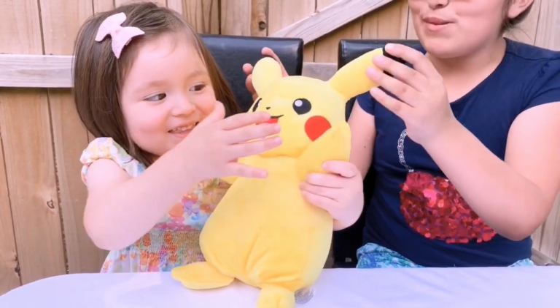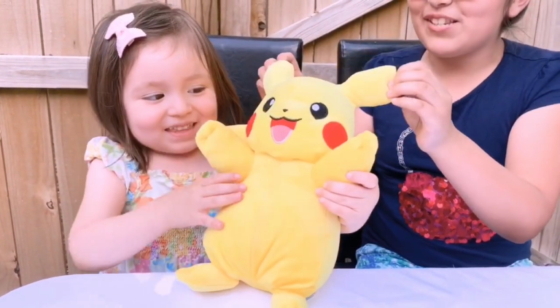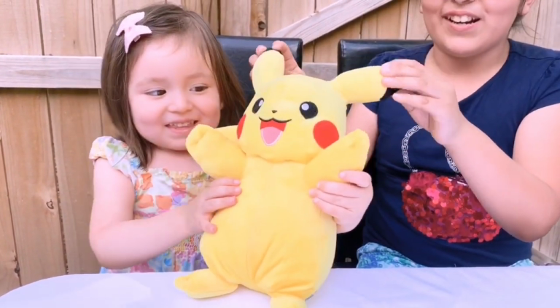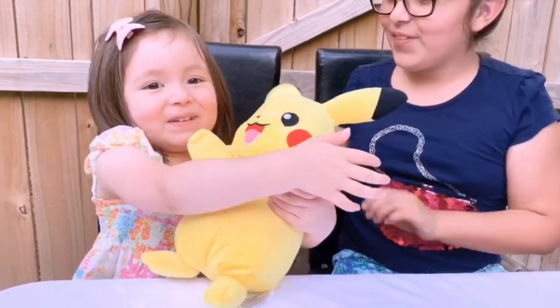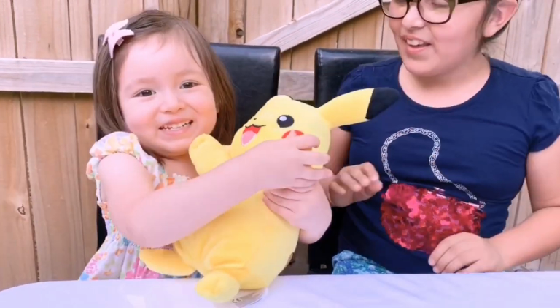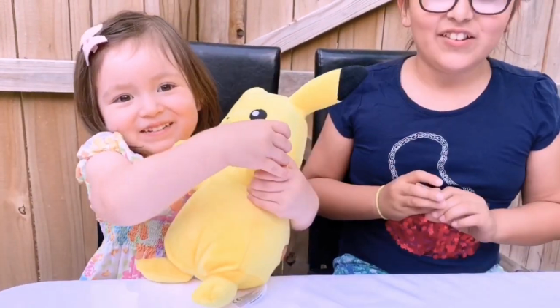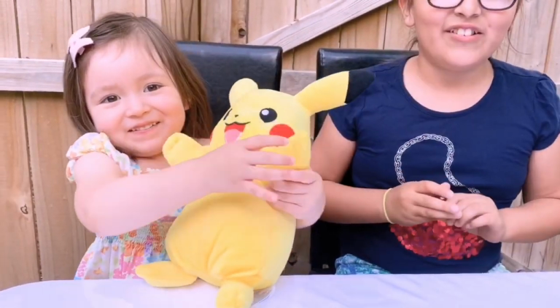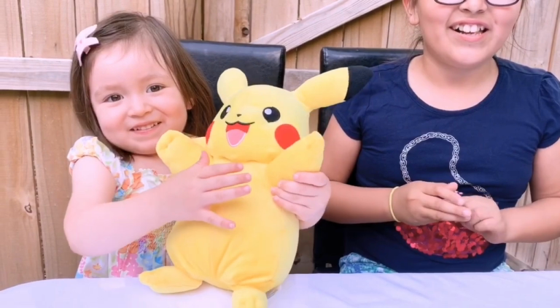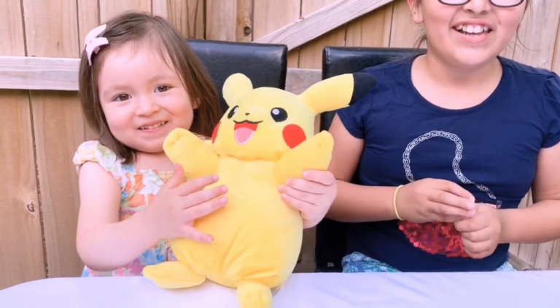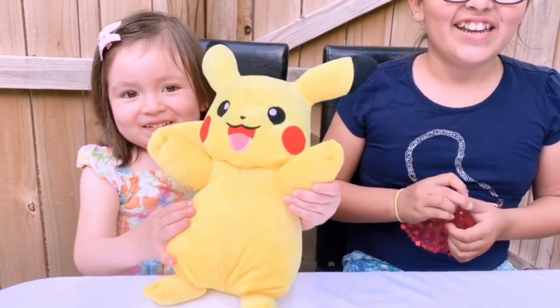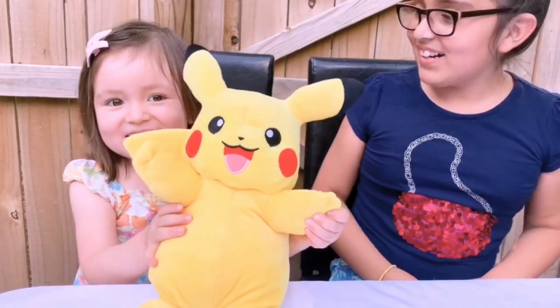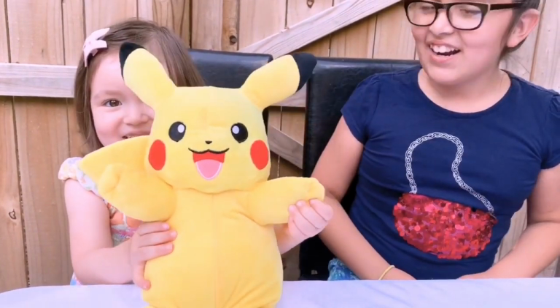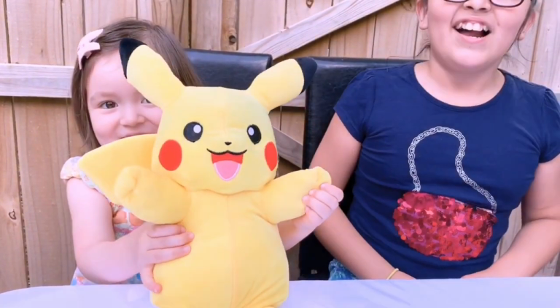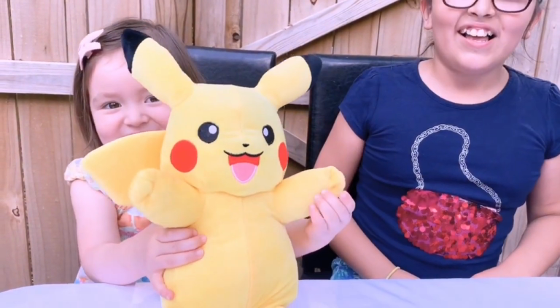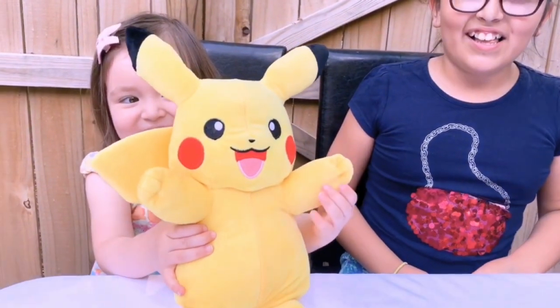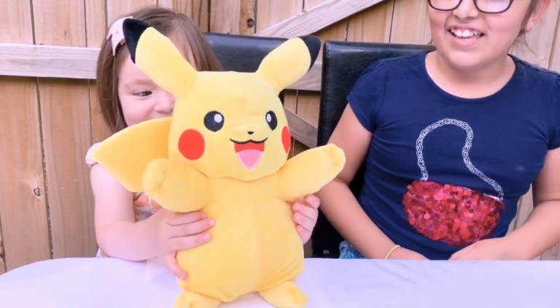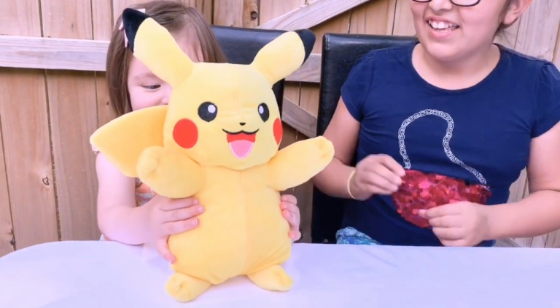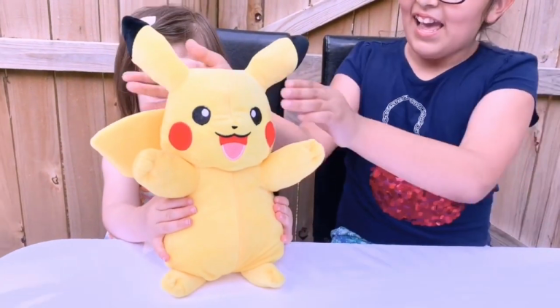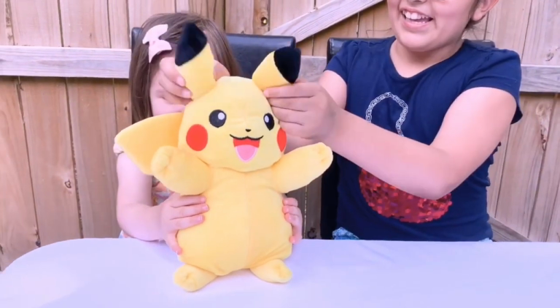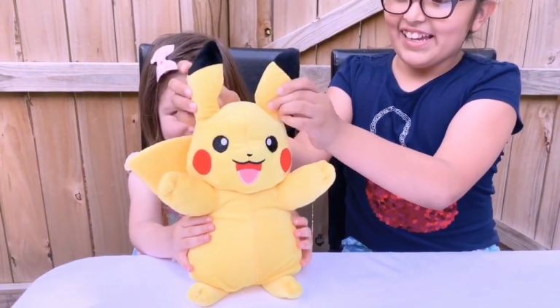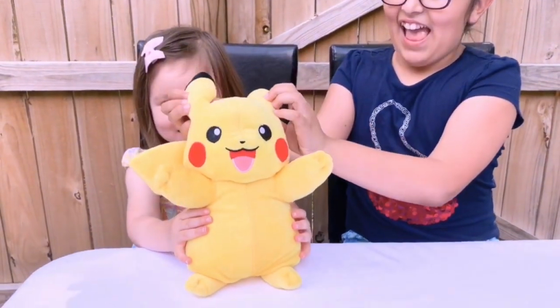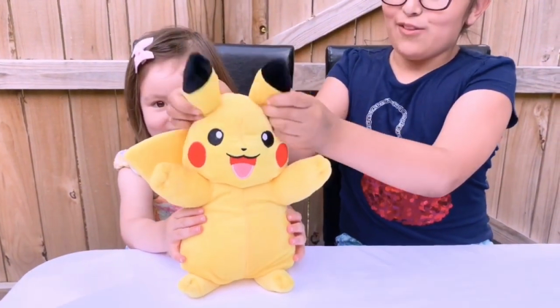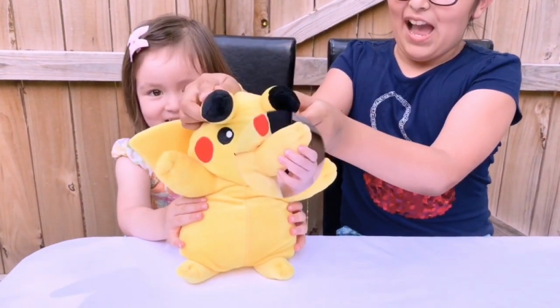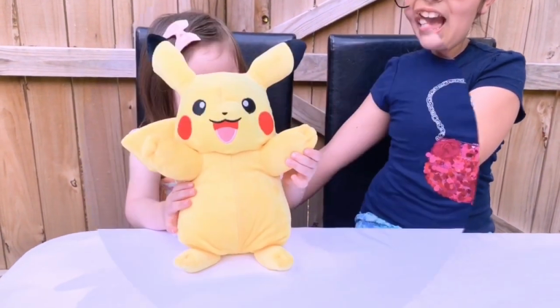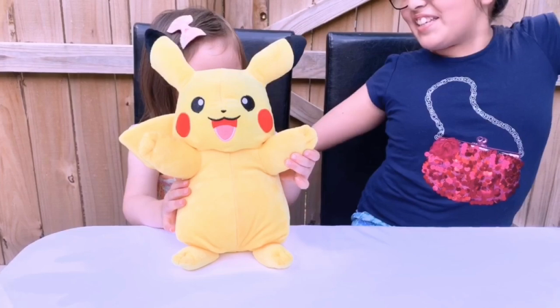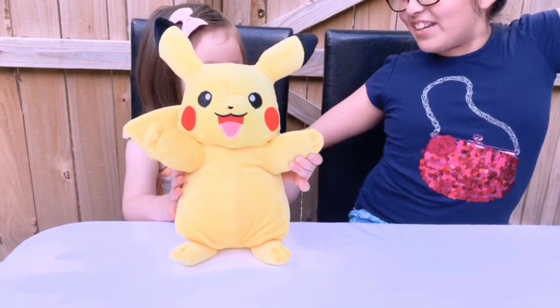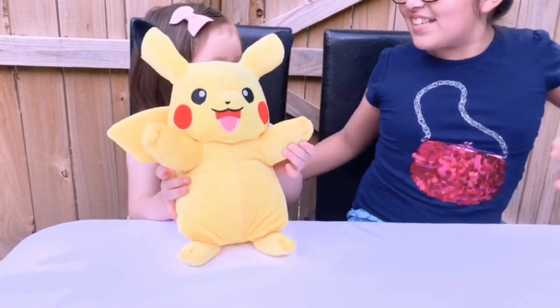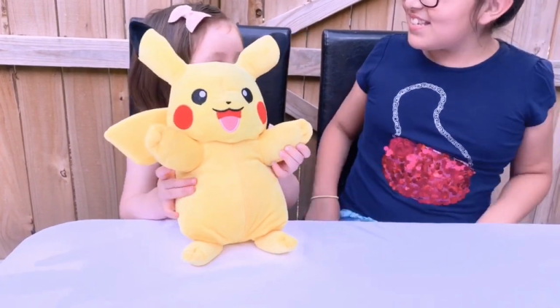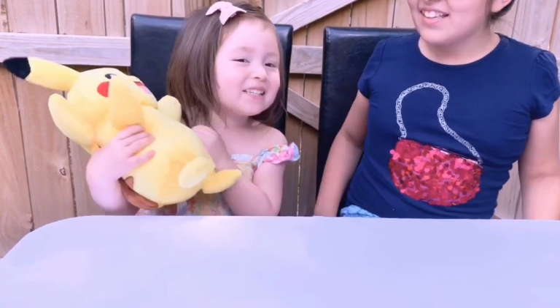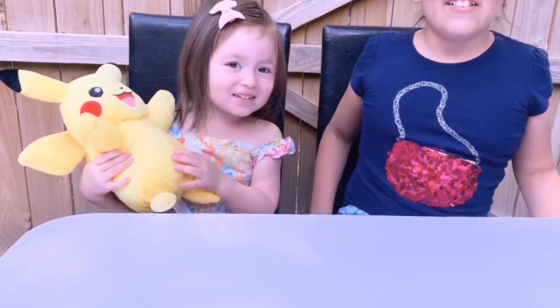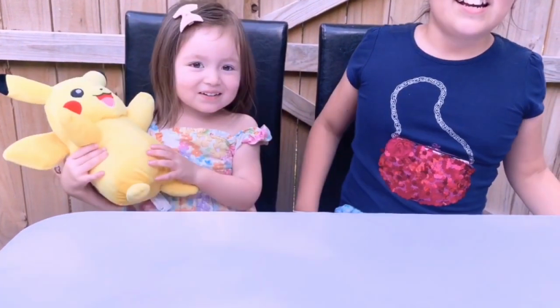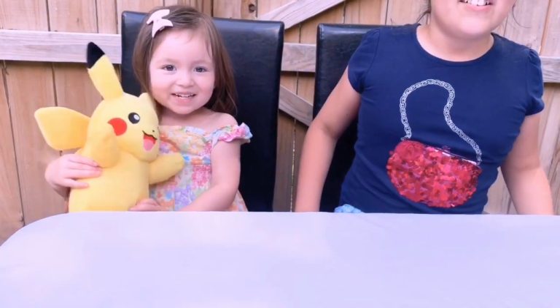Look at my sister! Pikachu is the cutest!